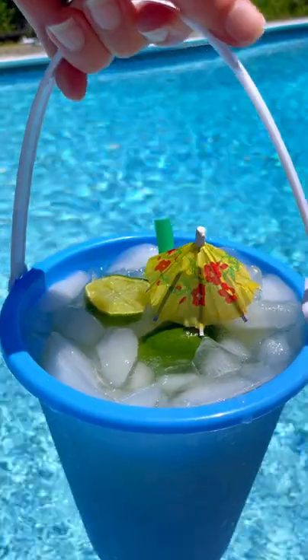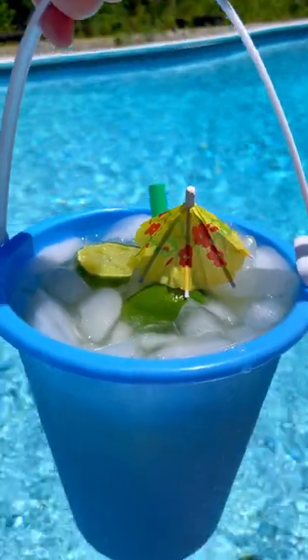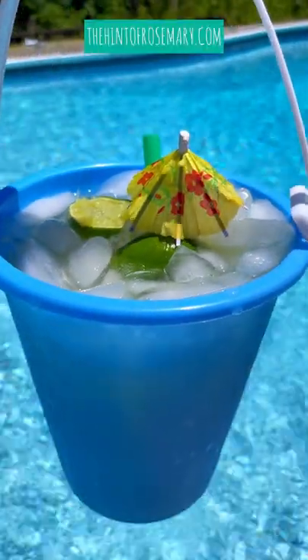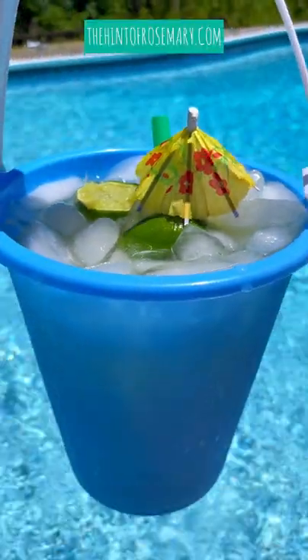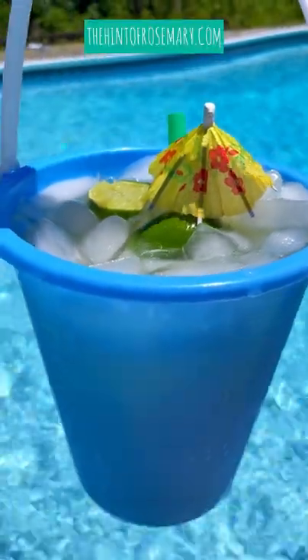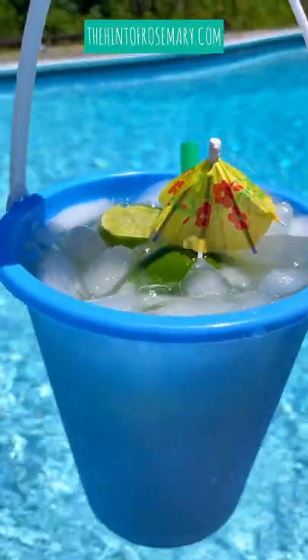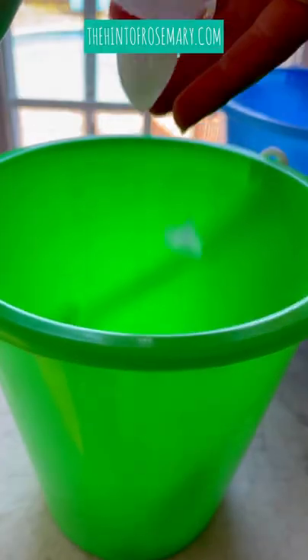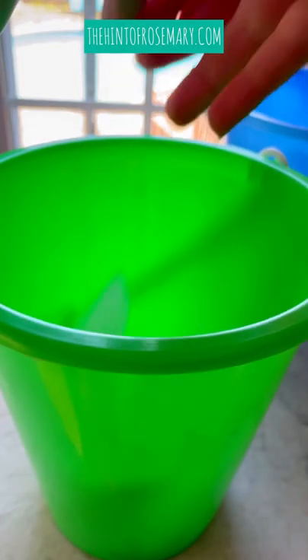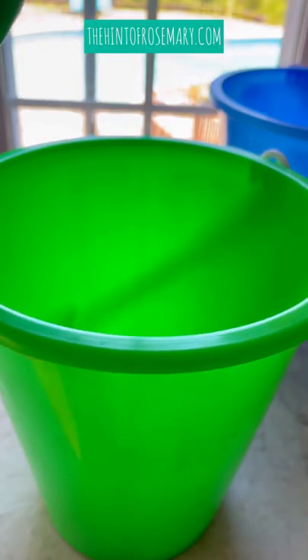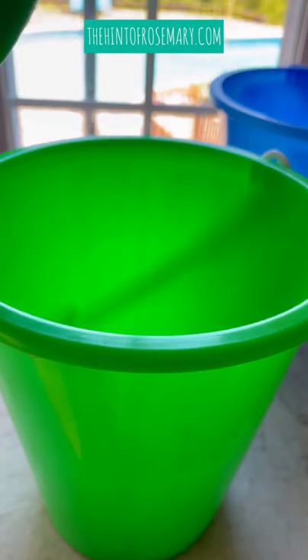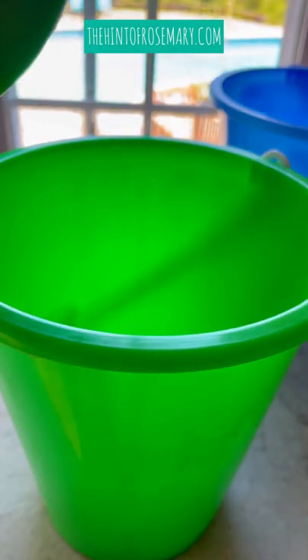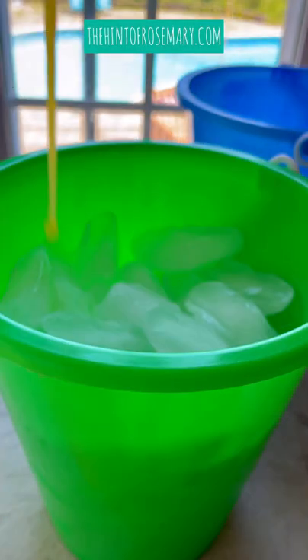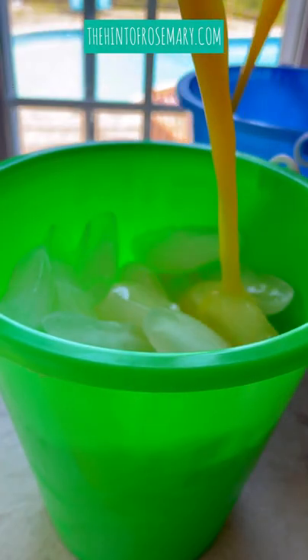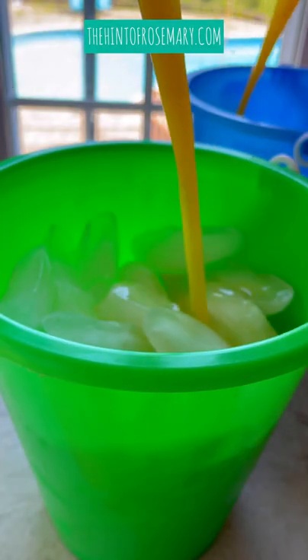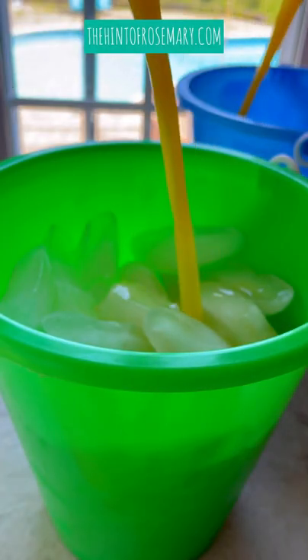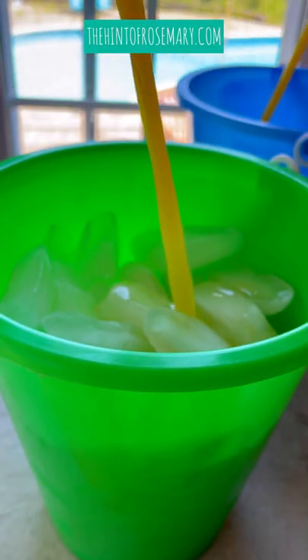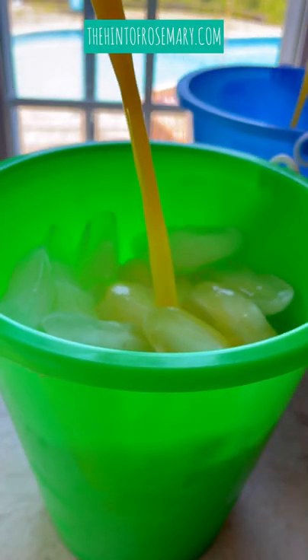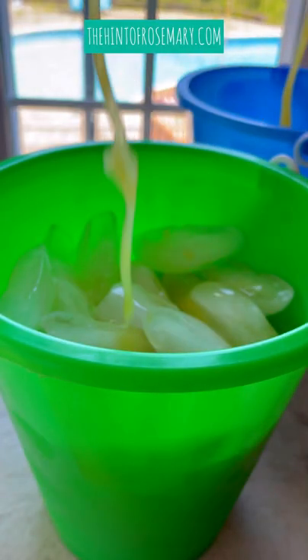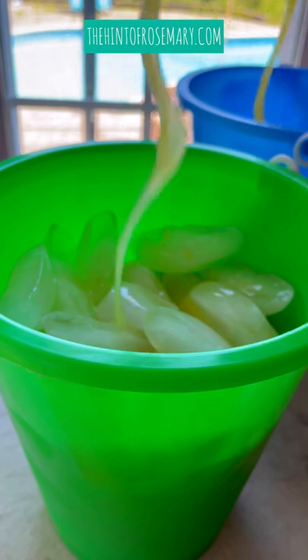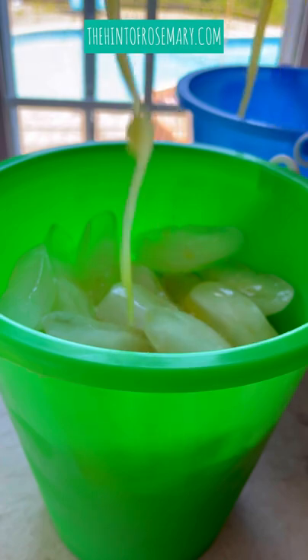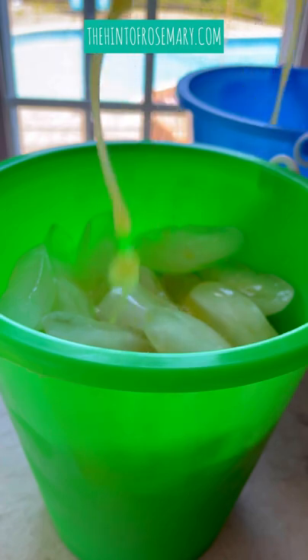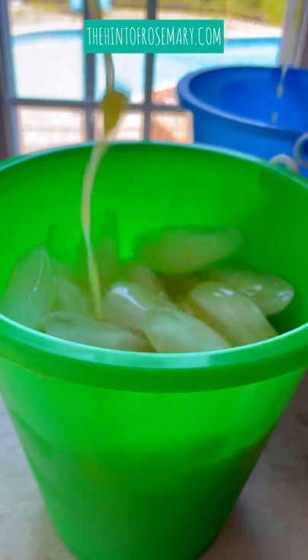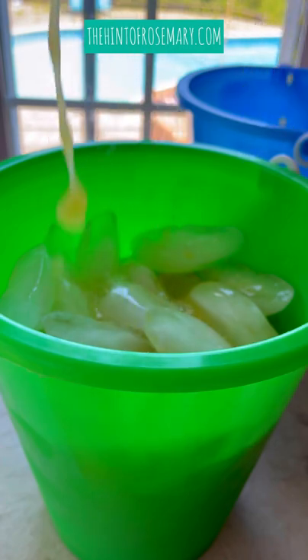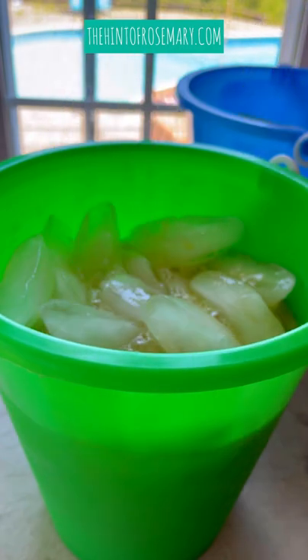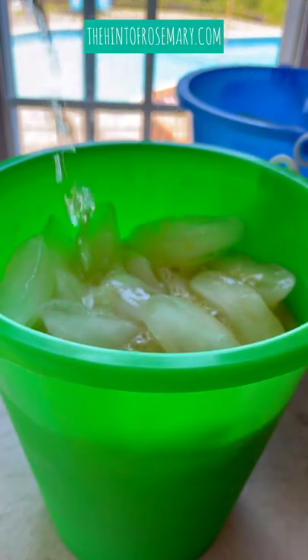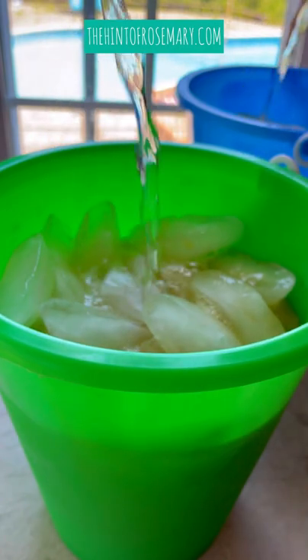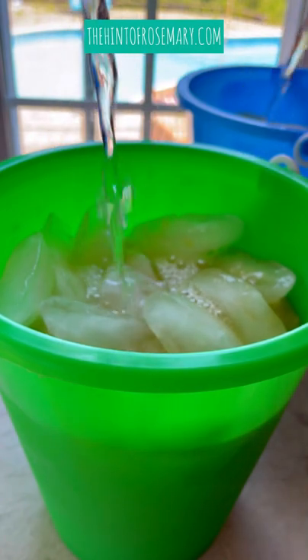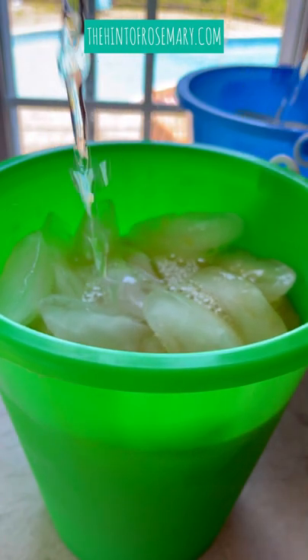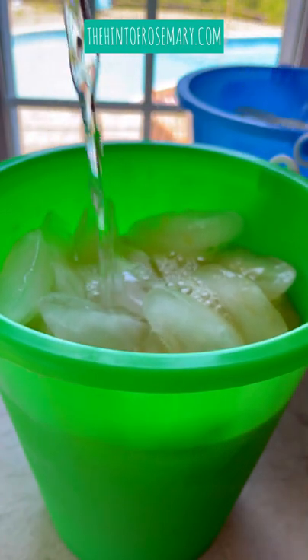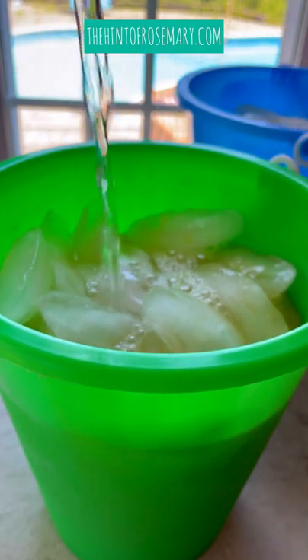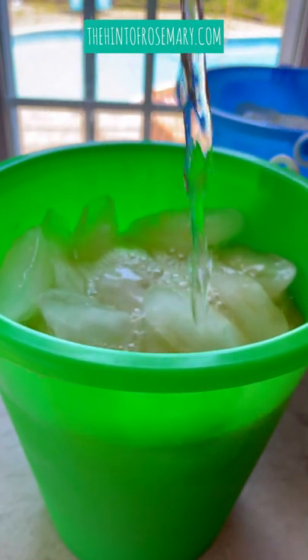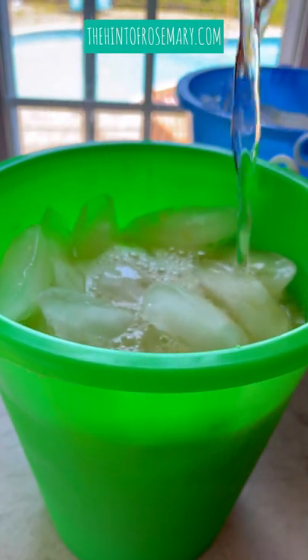Make these beach bucket cocktails with me. In a large beach bucket filled with ice, you're going to add about a cup of orange juice, a cup of pineapple juice, and a can of sparkling lime water.